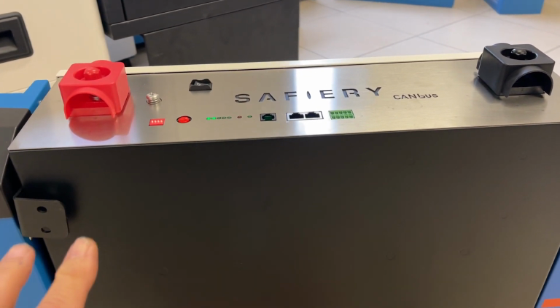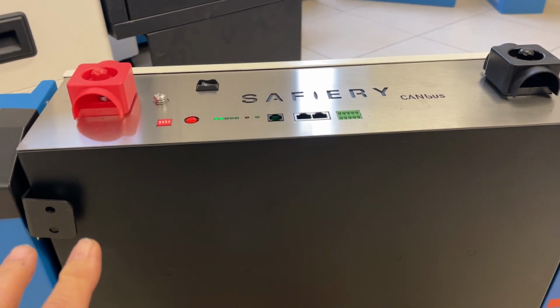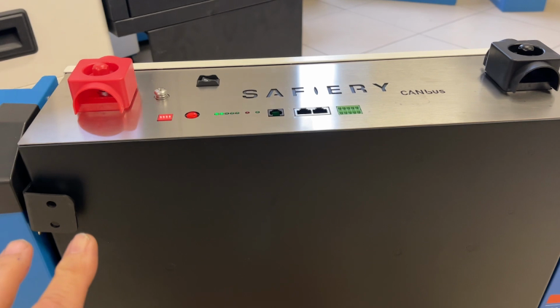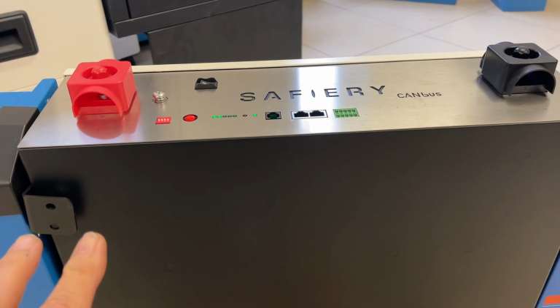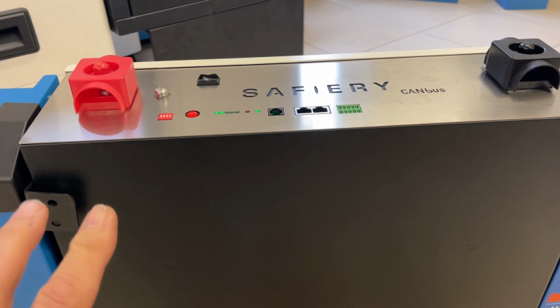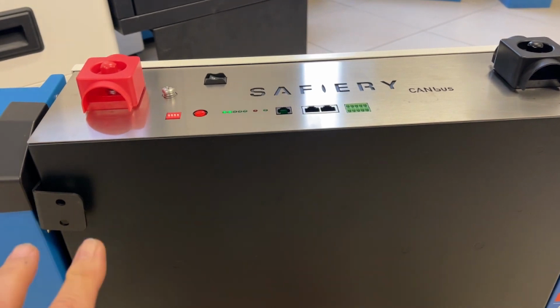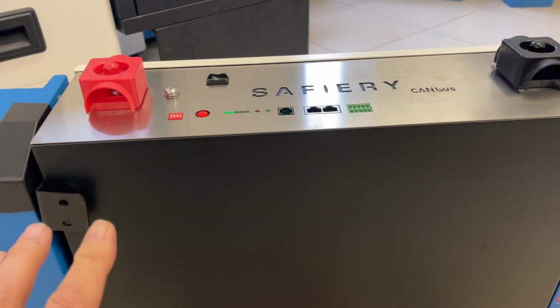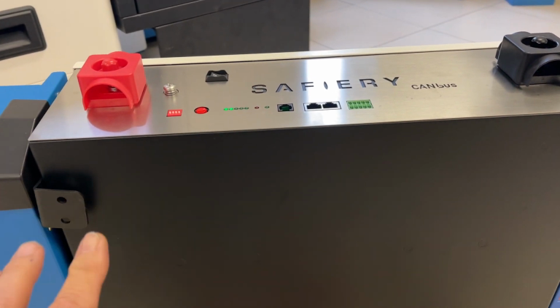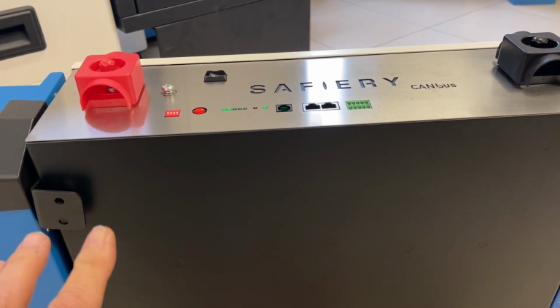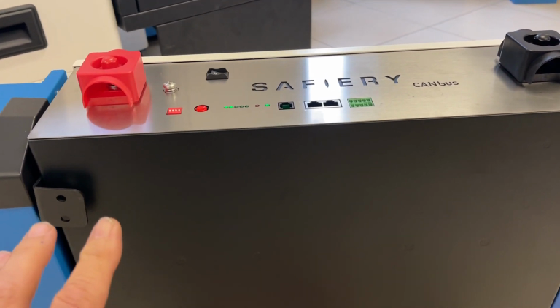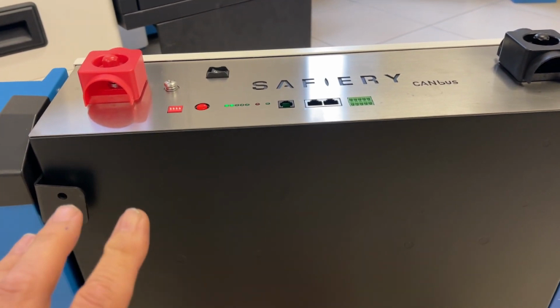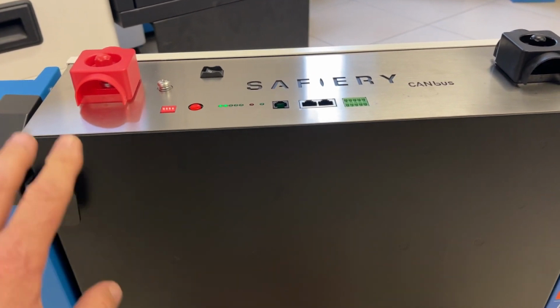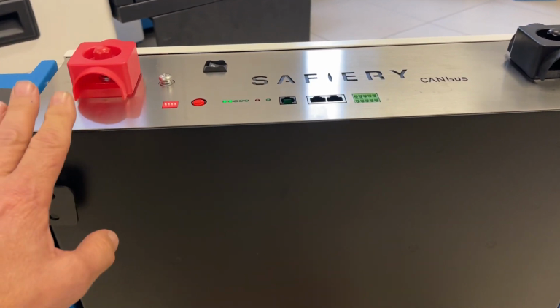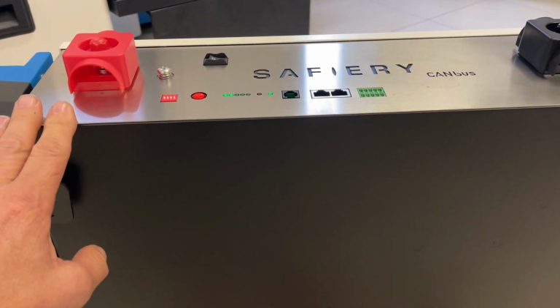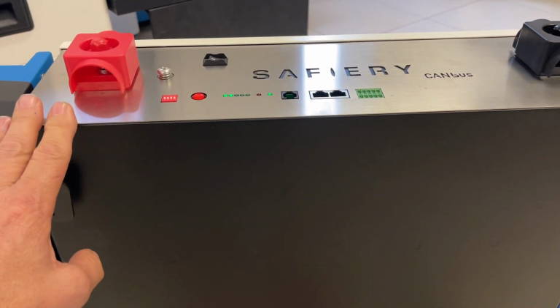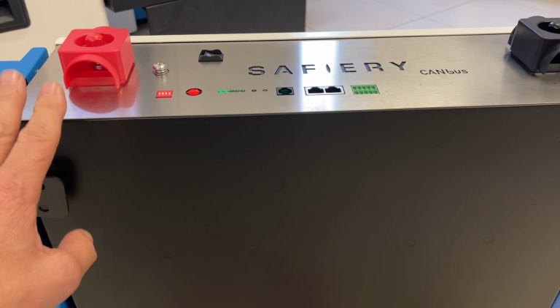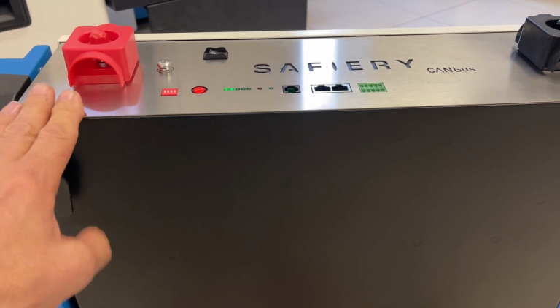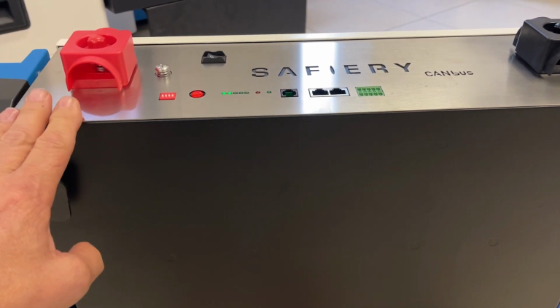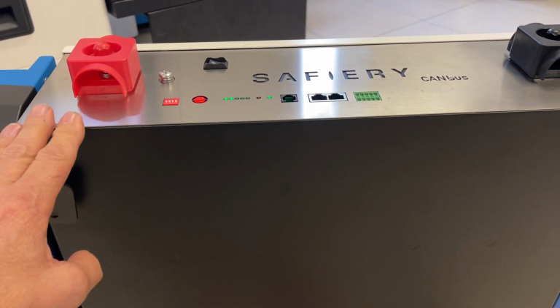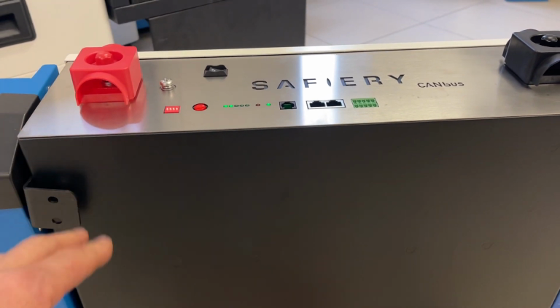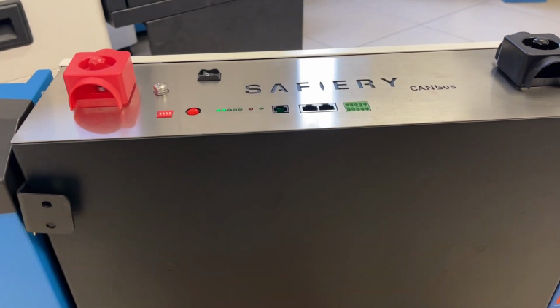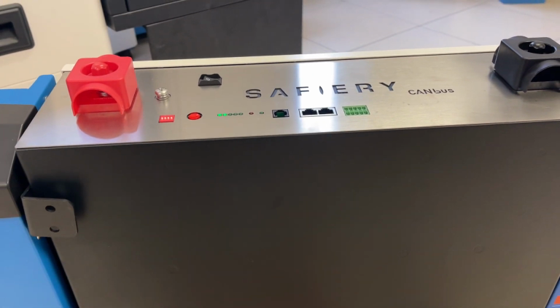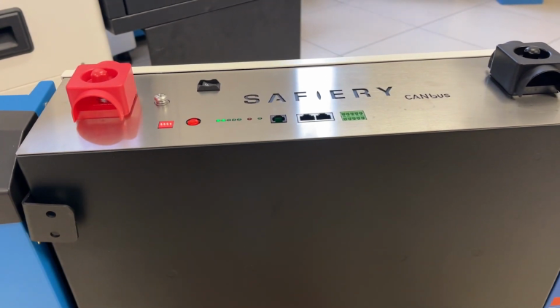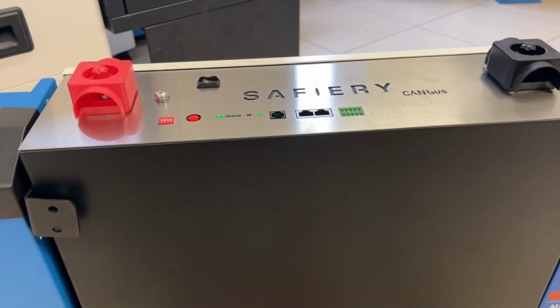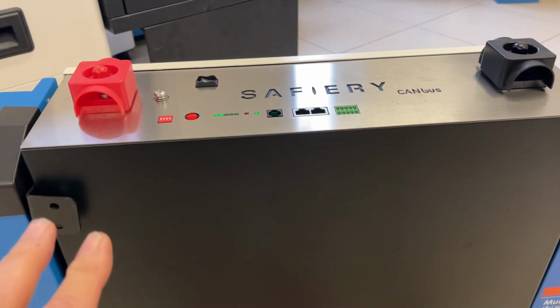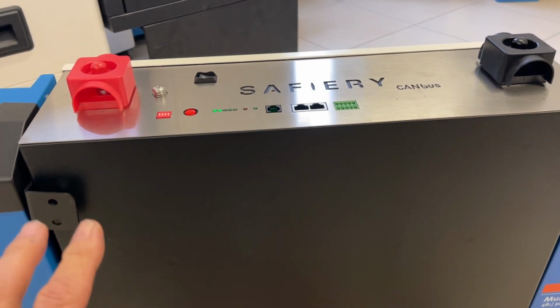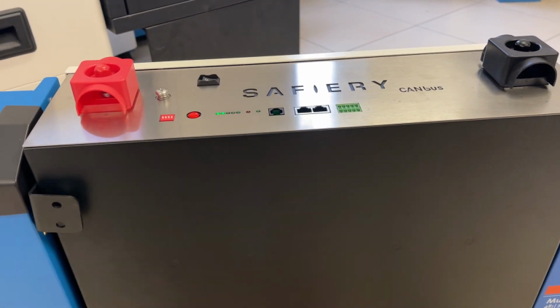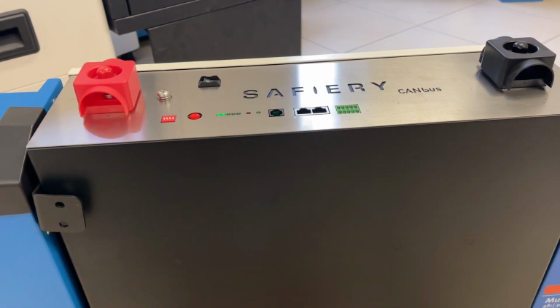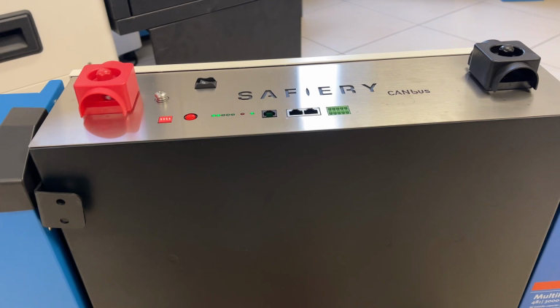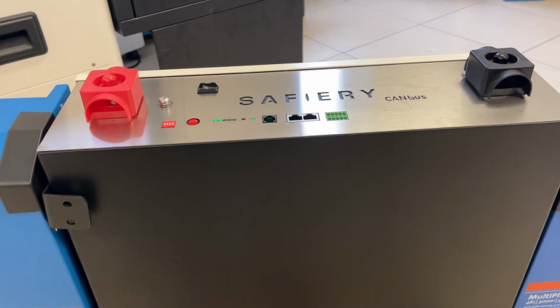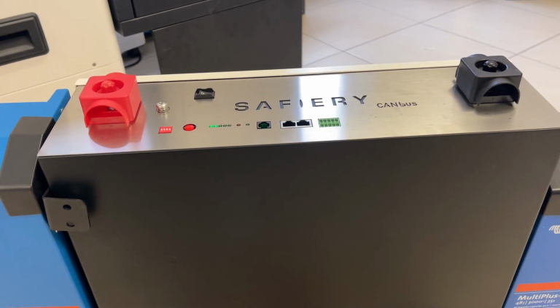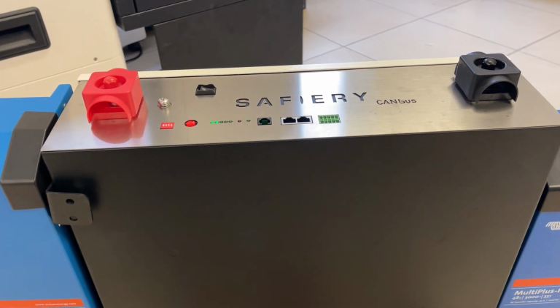We've done a thousand of the batteries that are half this size now, and I think they're the best battery I've ever handled. So here we are with the granddaddy of them all — and I've got to say, how good's that!